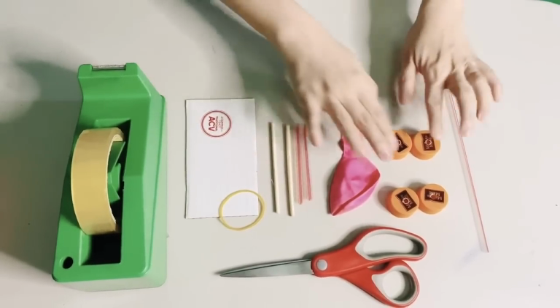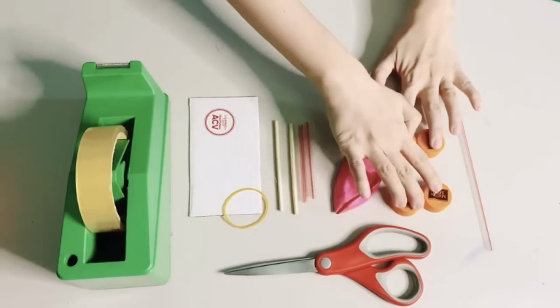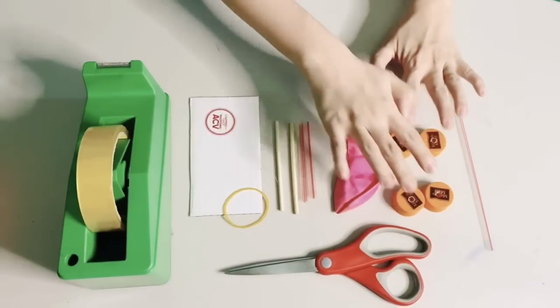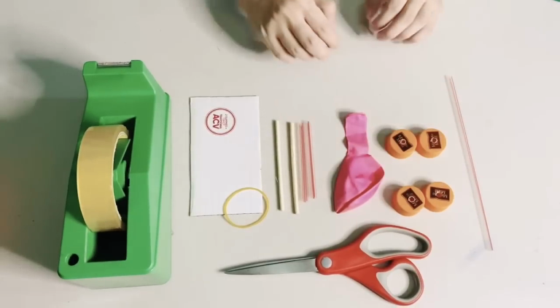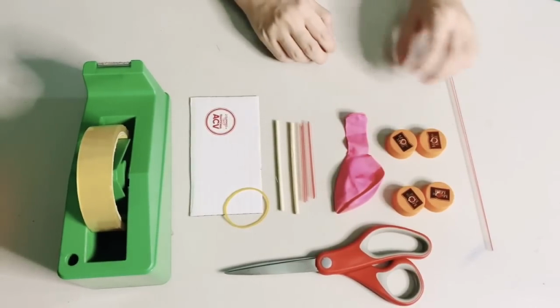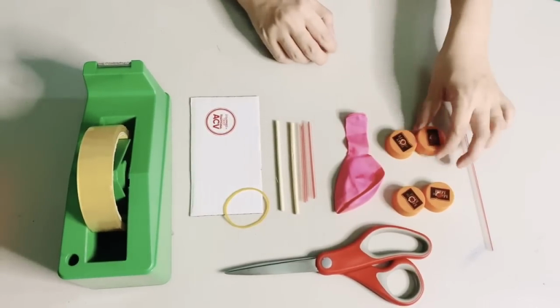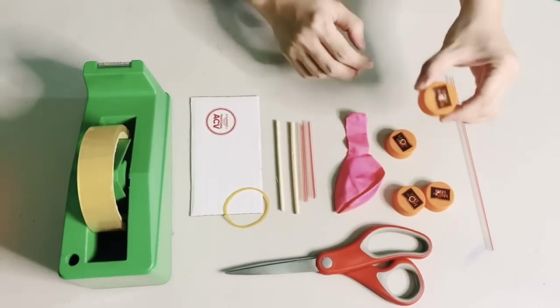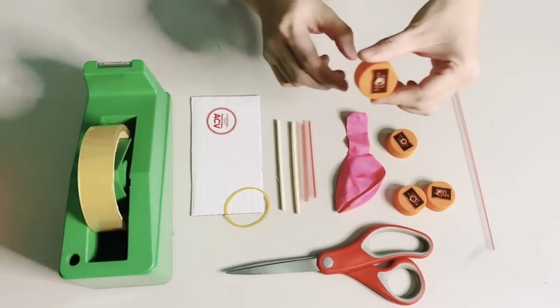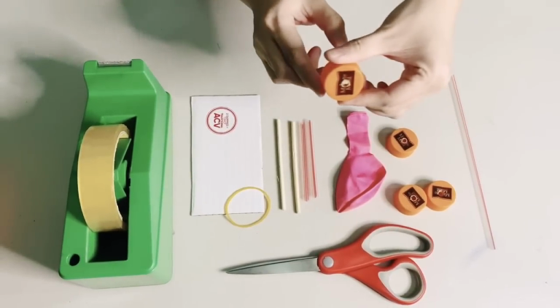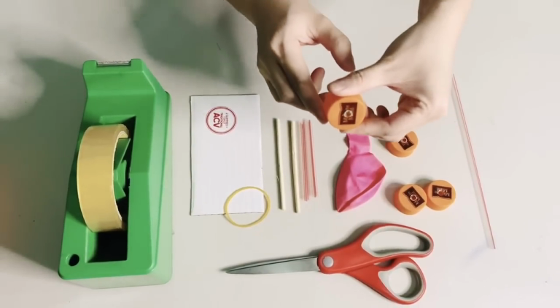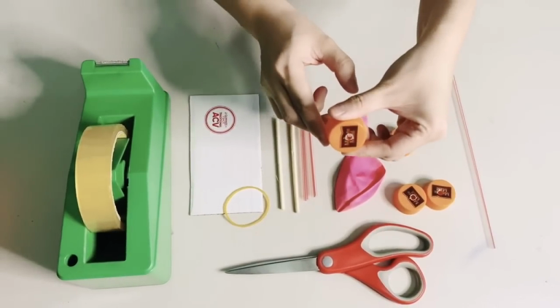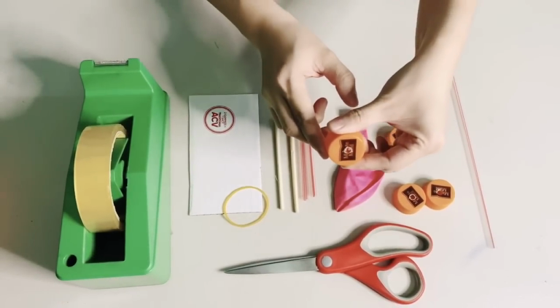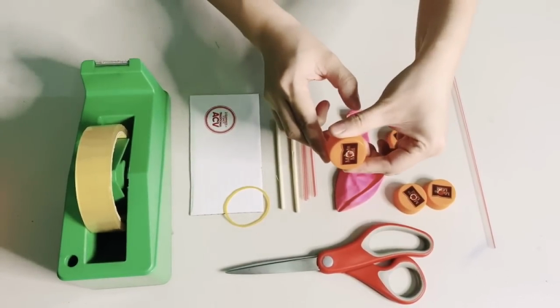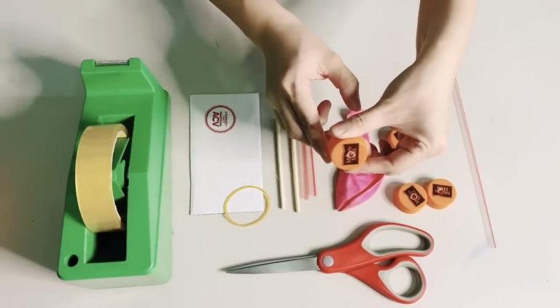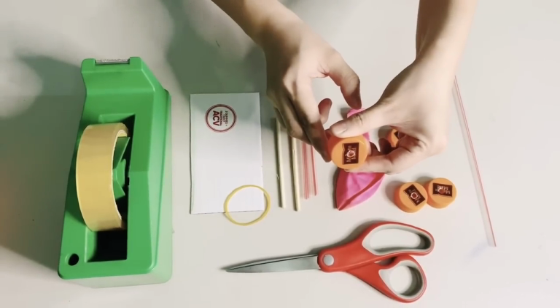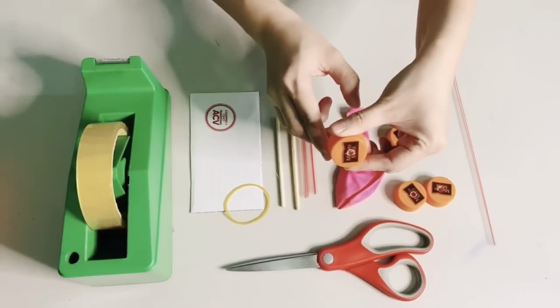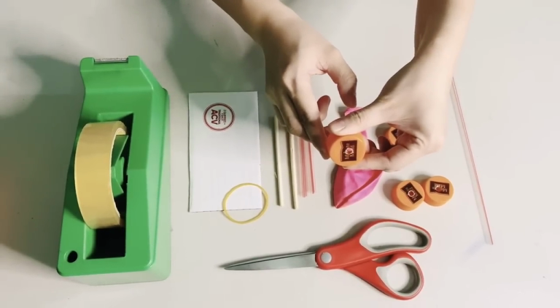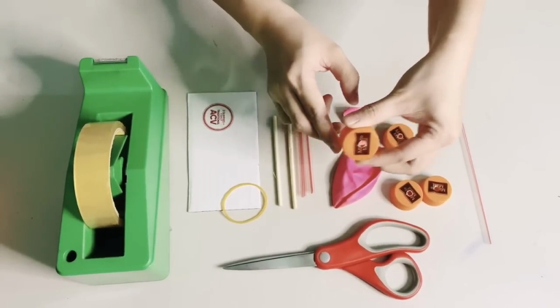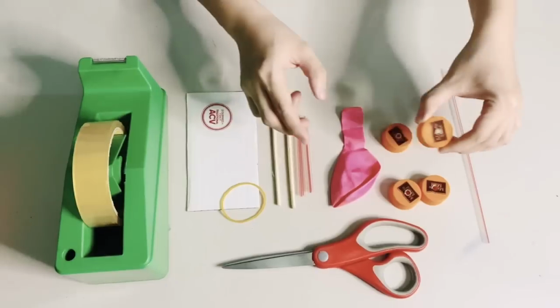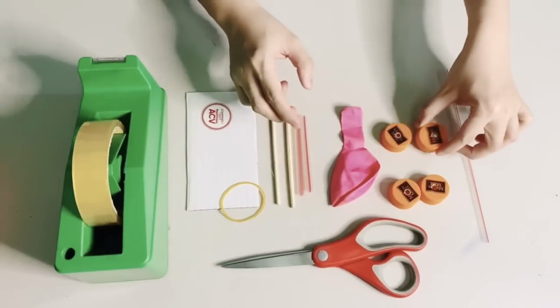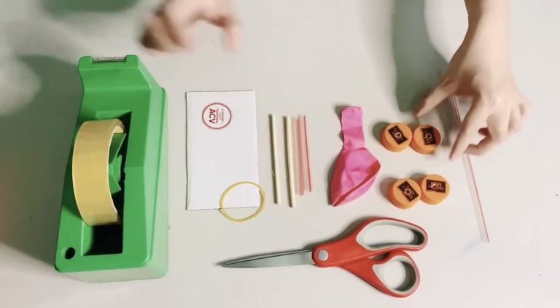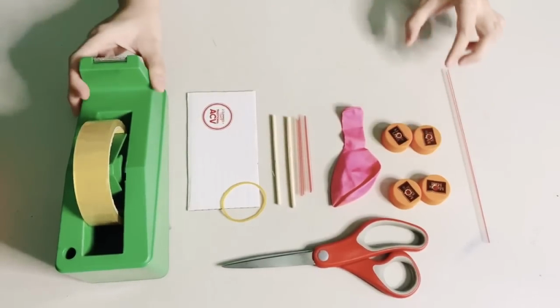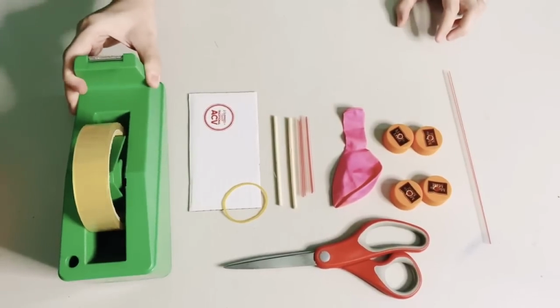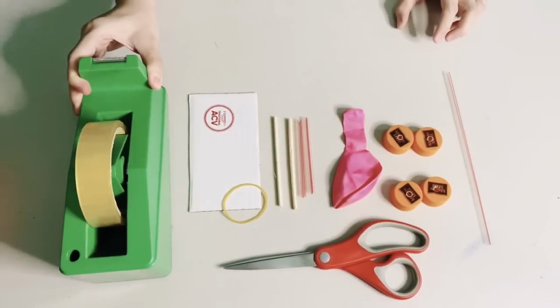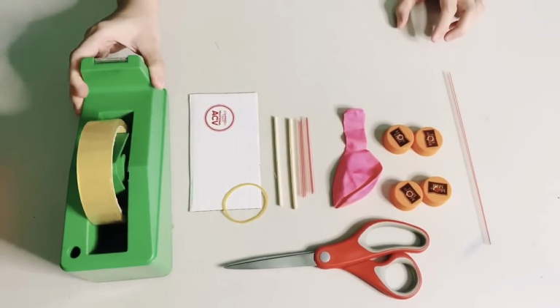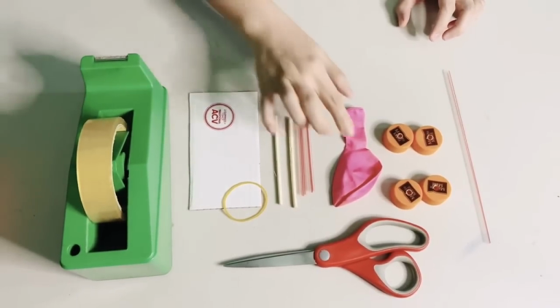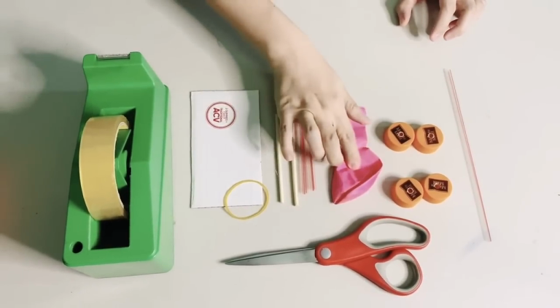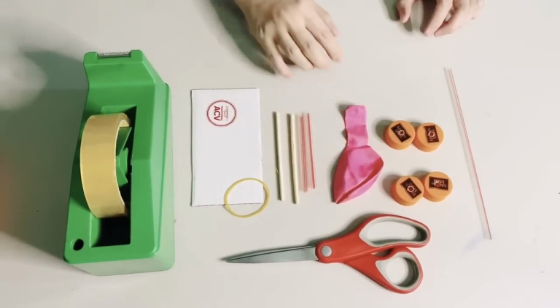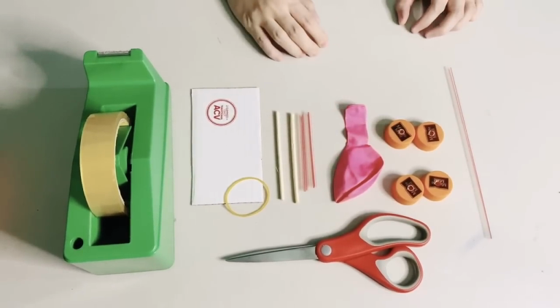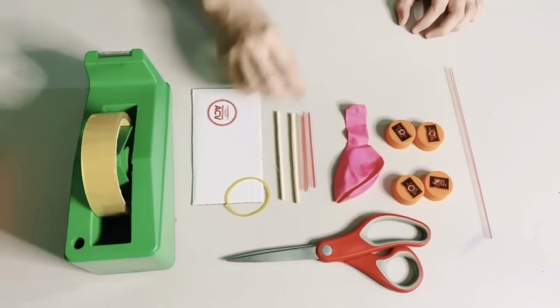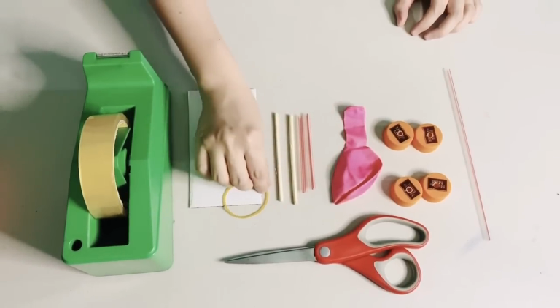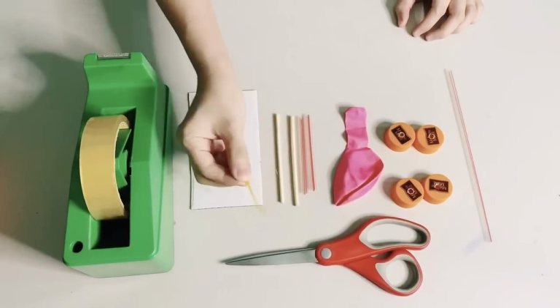You need to put holes in each bottle cap. Ask an adult to help you do this. You'll also need a scotch tape, a balloon, a rubber band, and scissors.